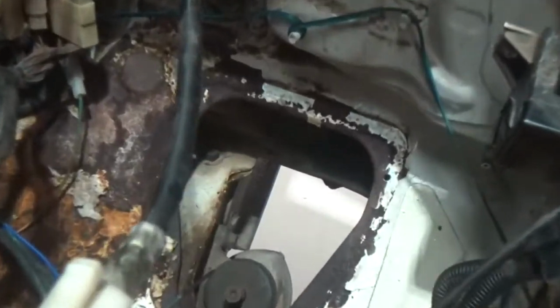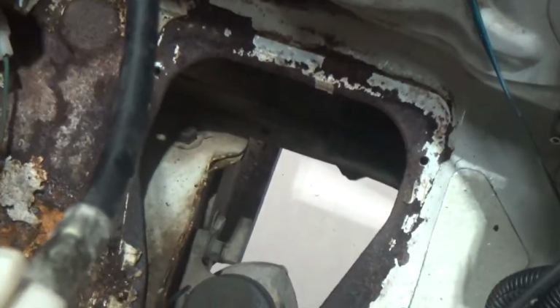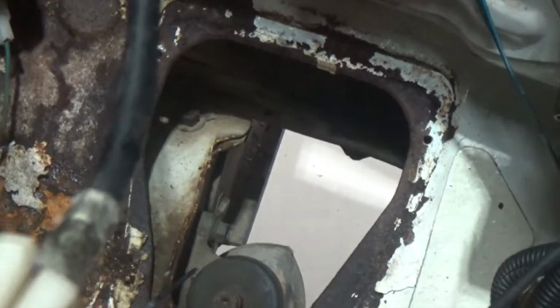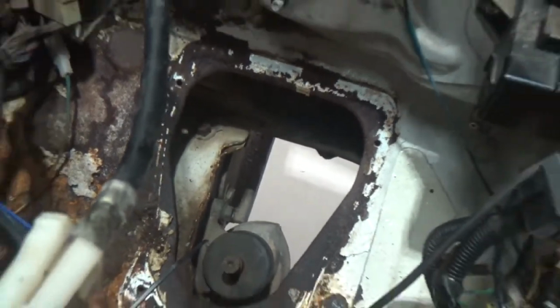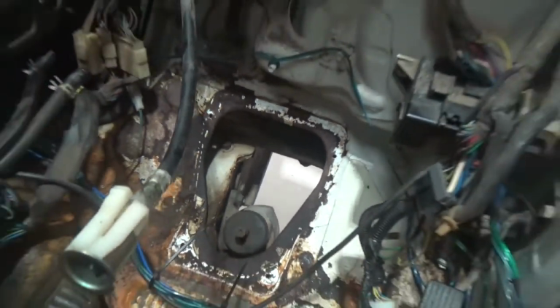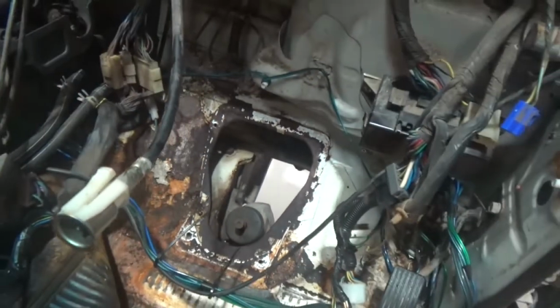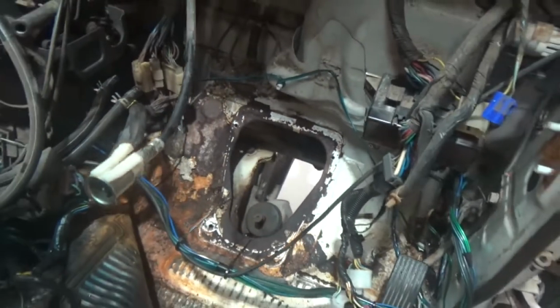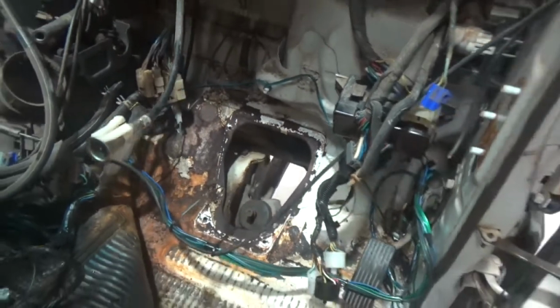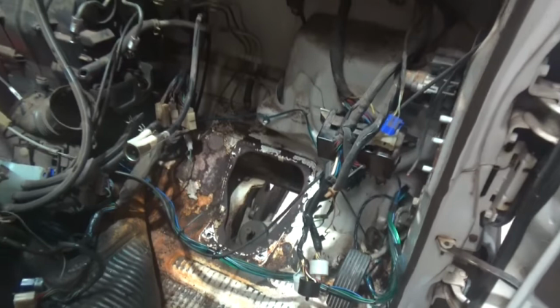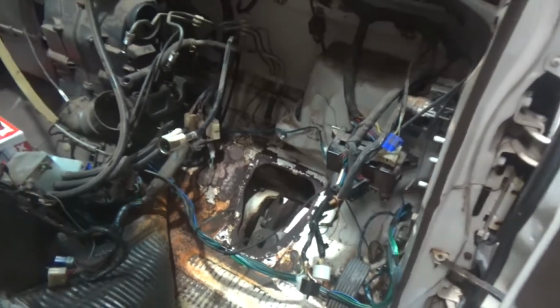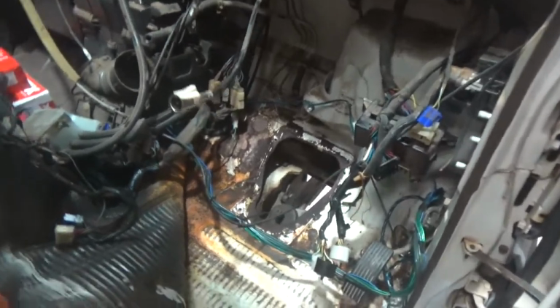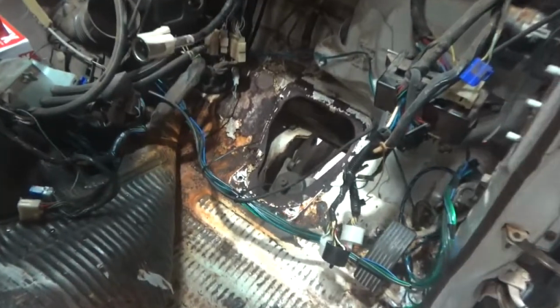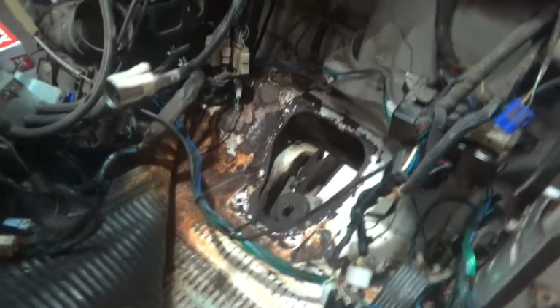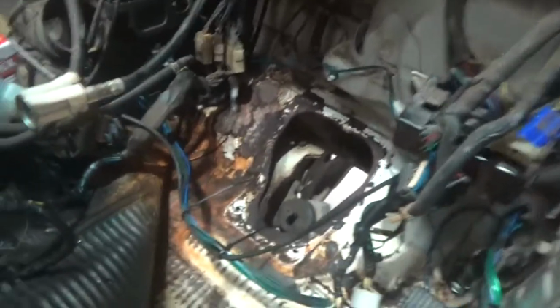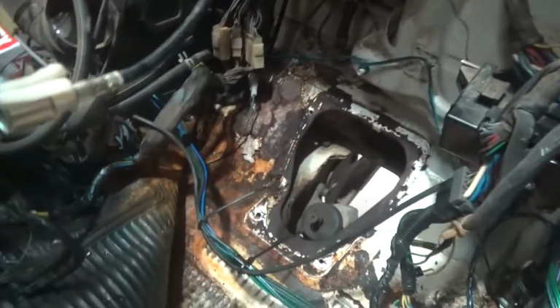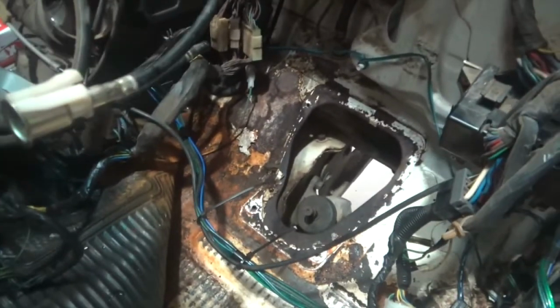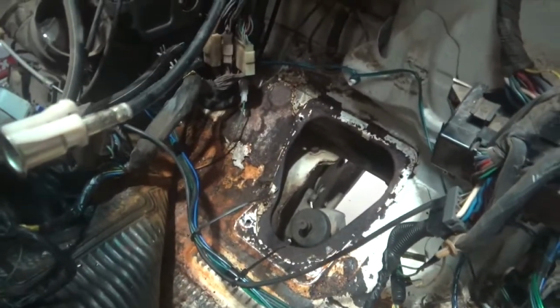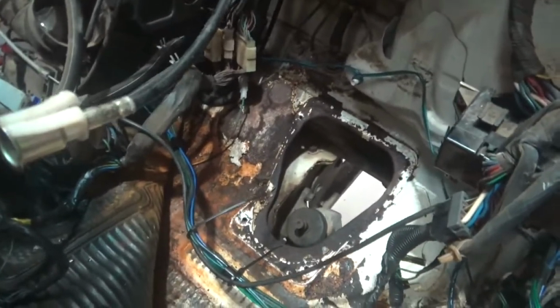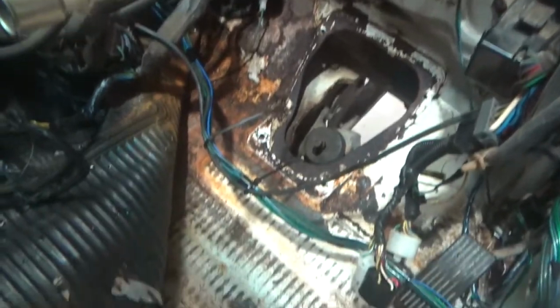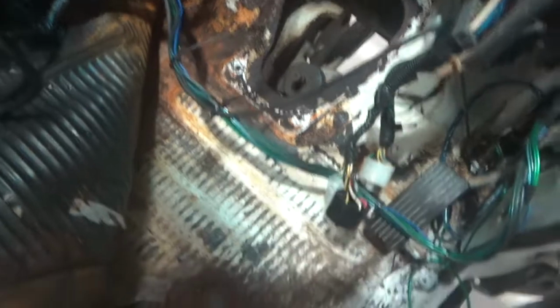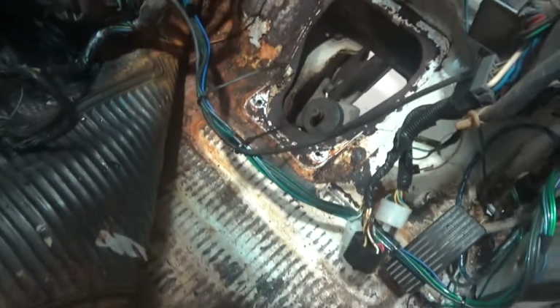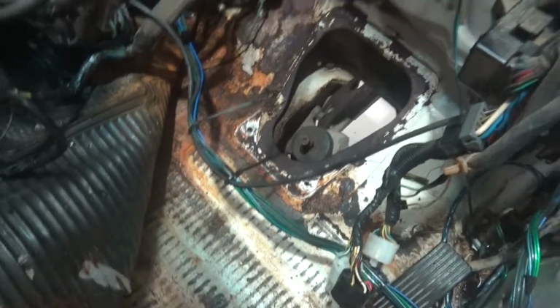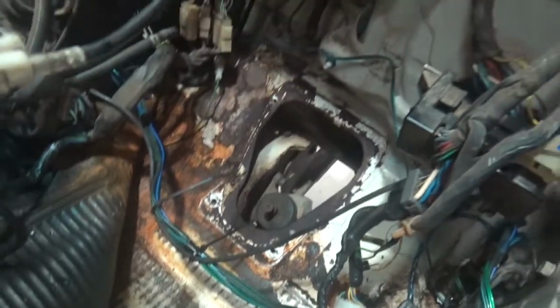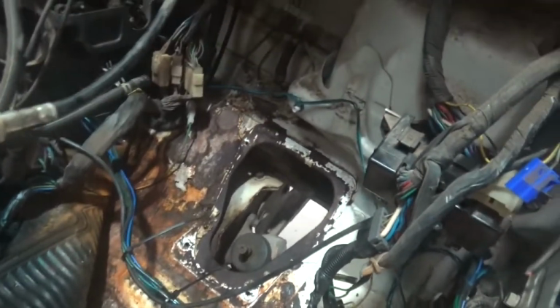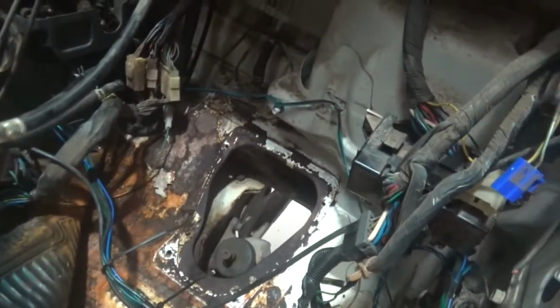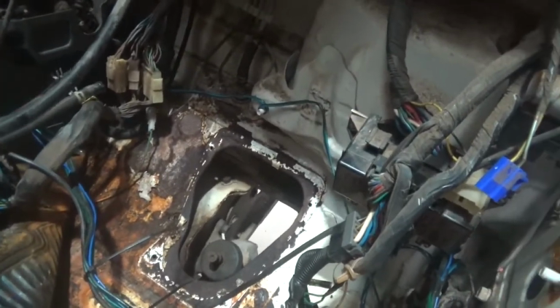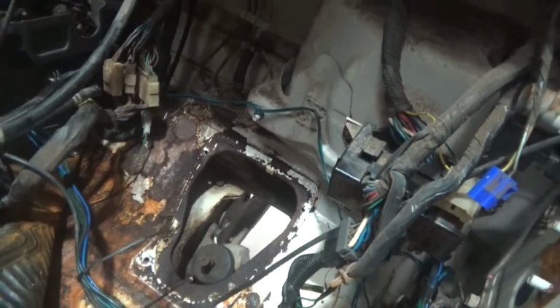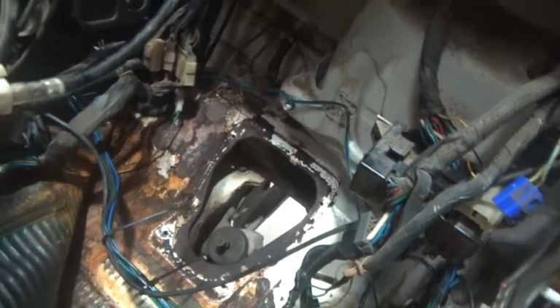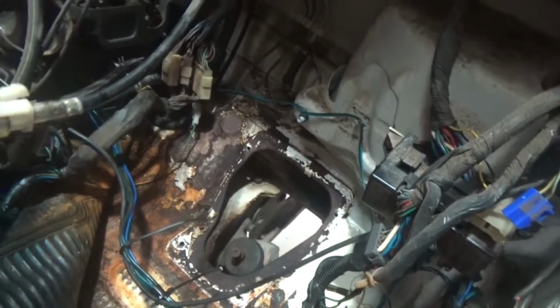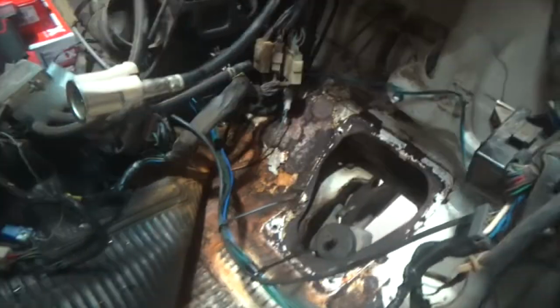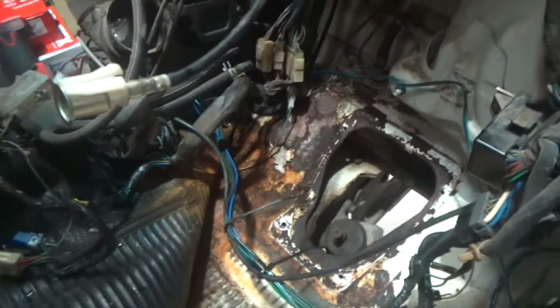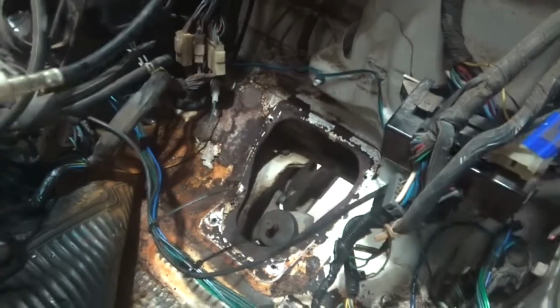You can see right through the floor where the steering column goes. You can see all that surface rust there, which is from that leaking master cylinder — it's obviously been leaking for a long, long time.